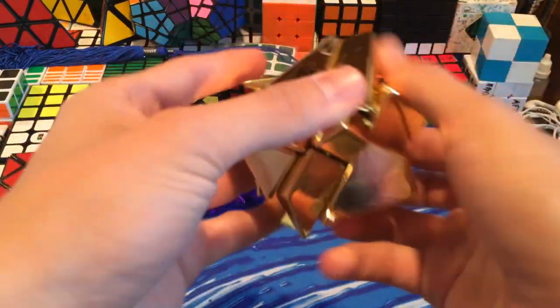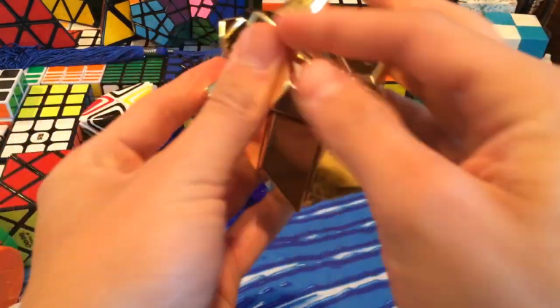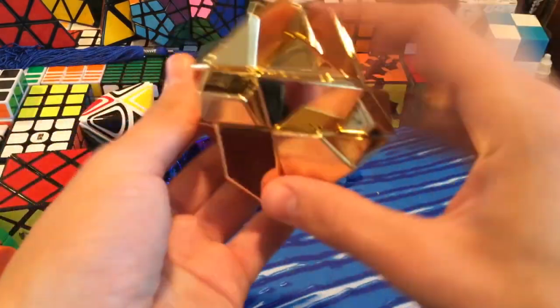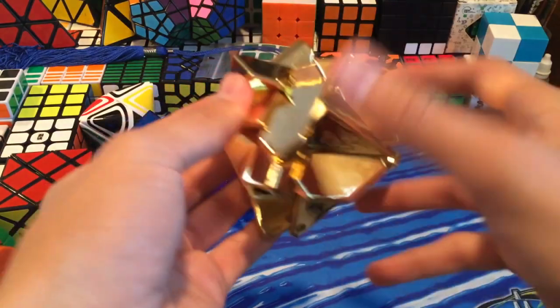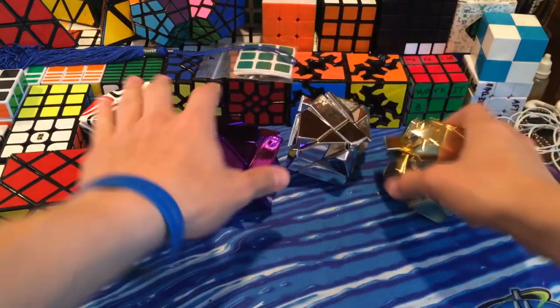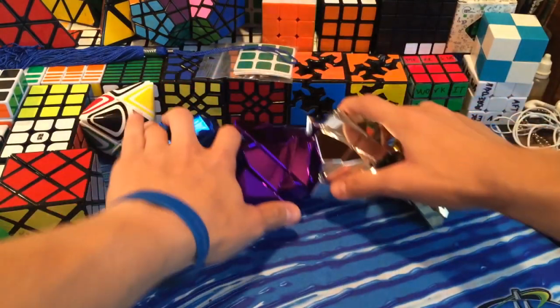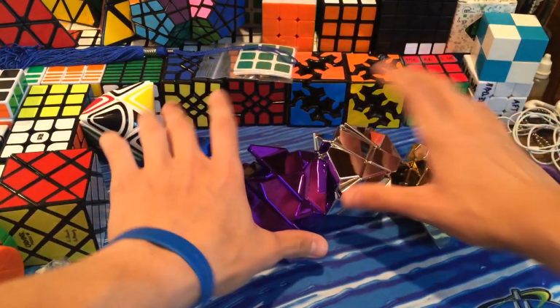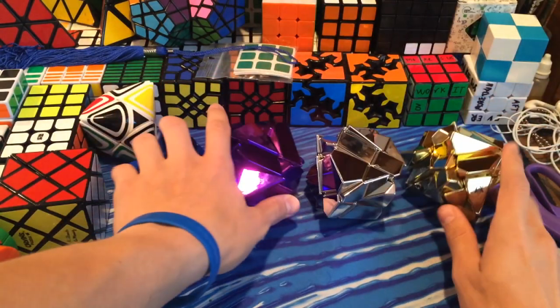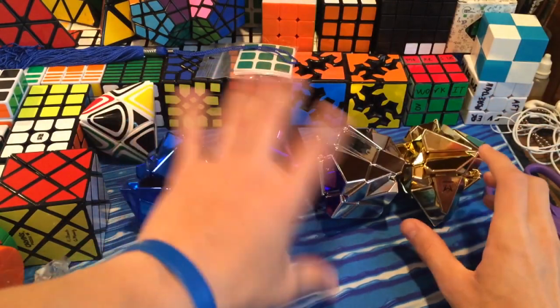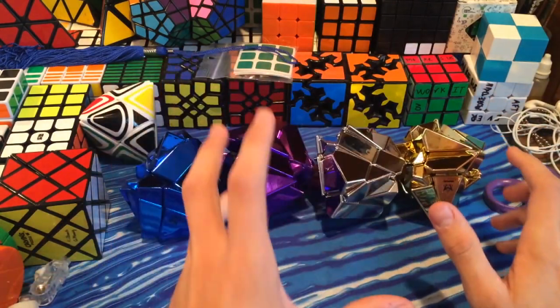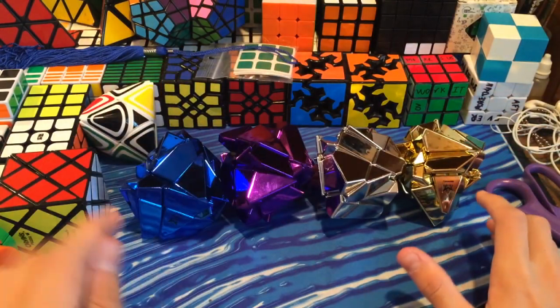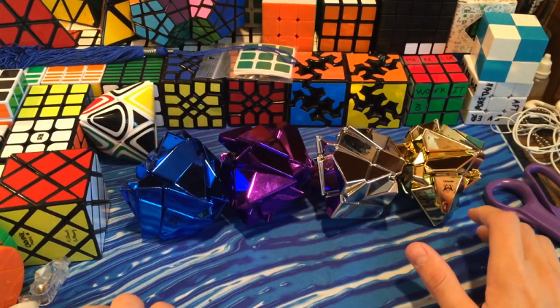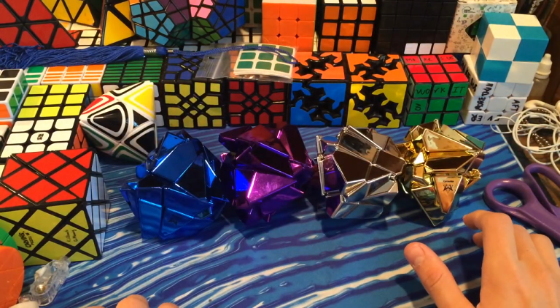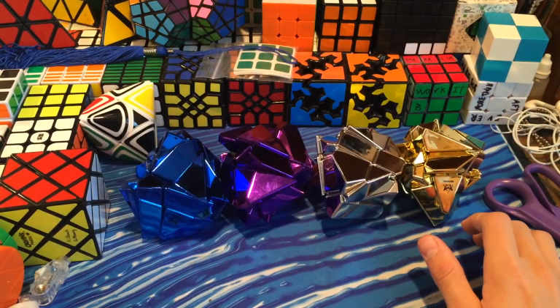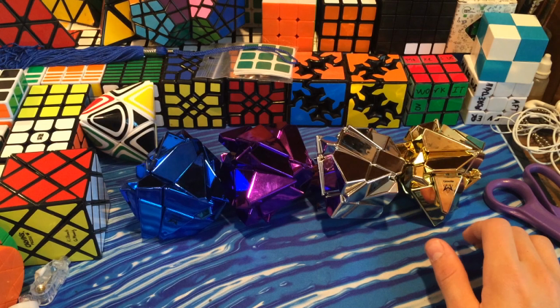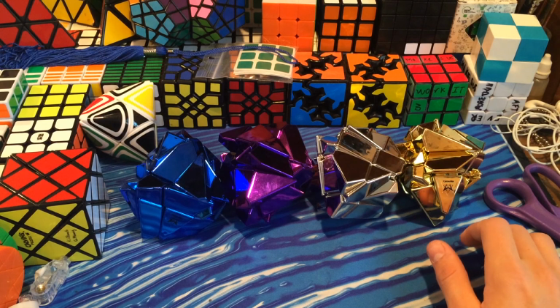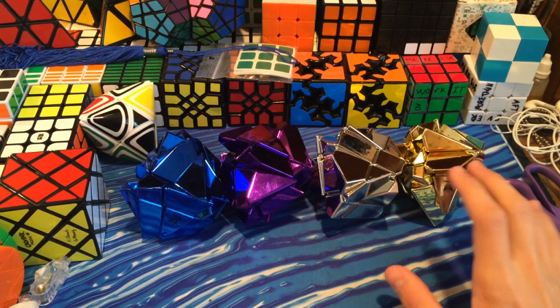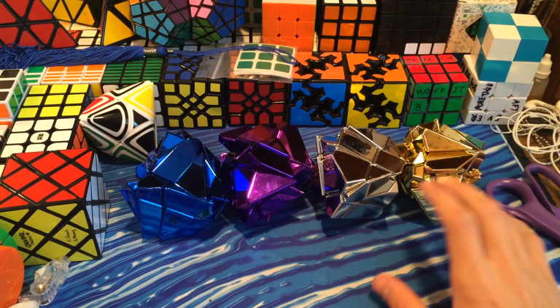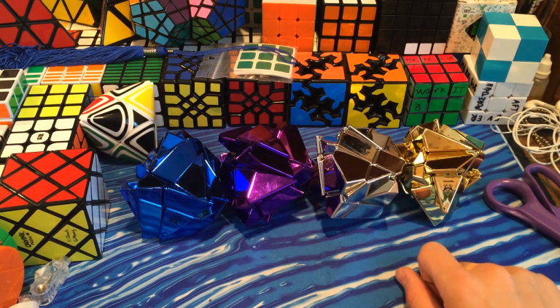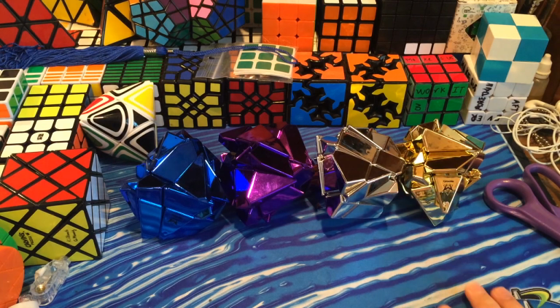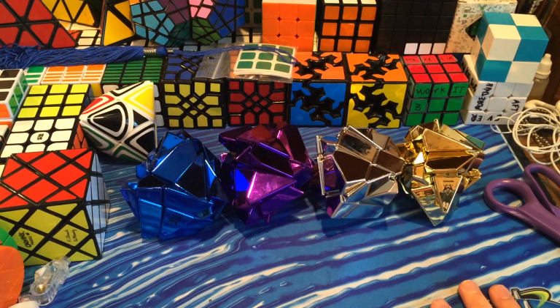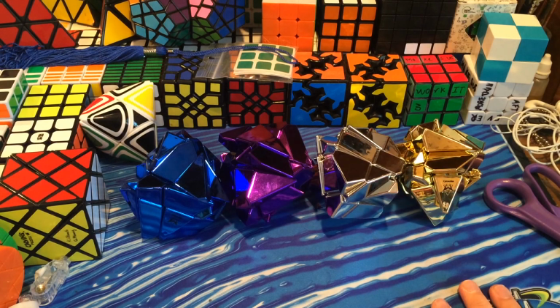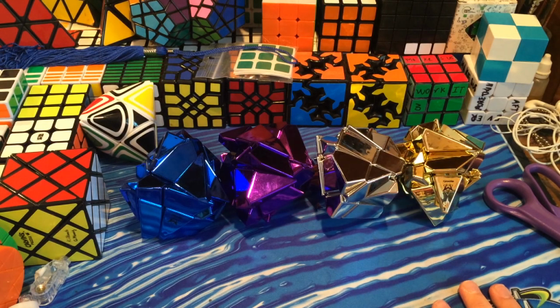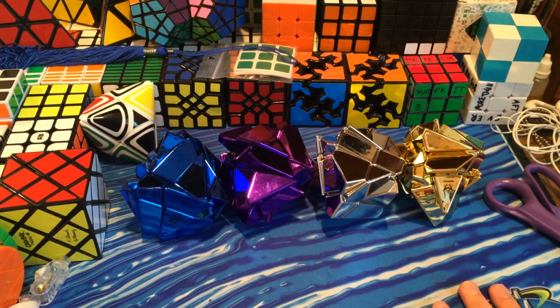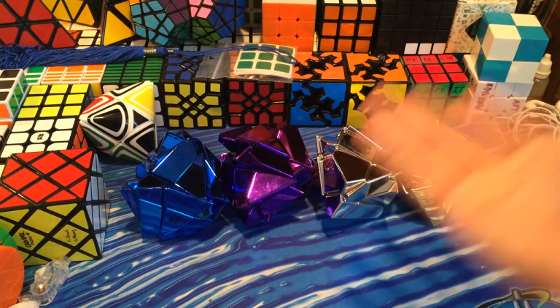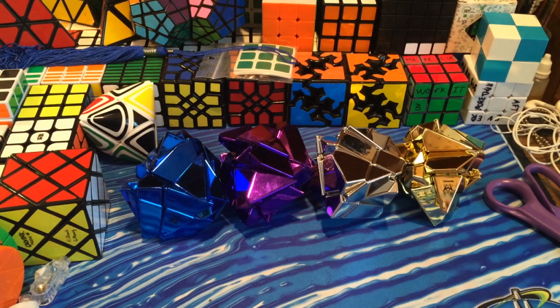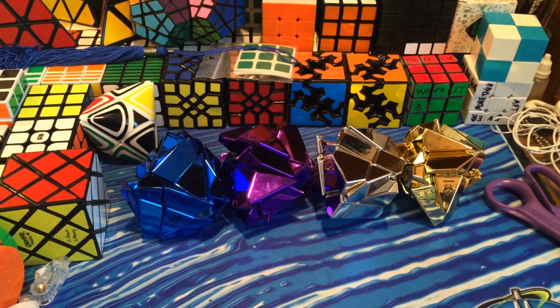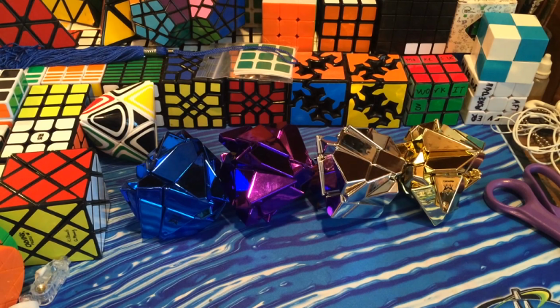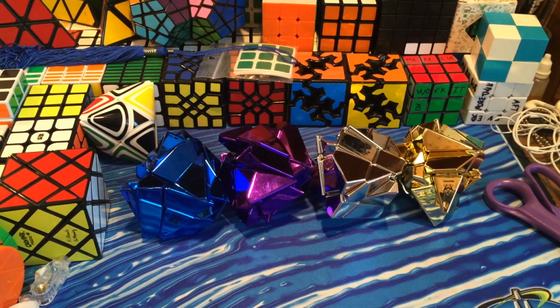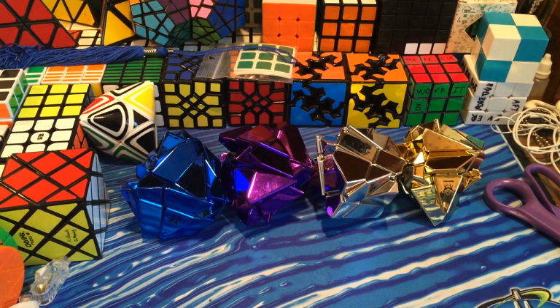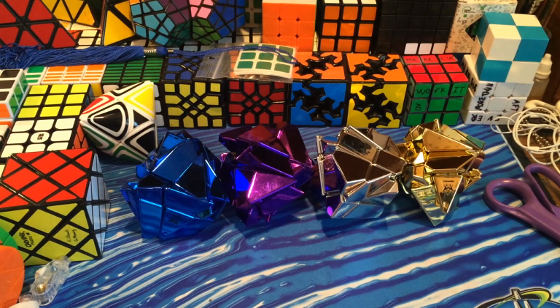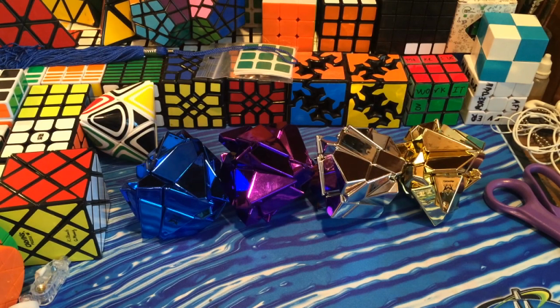But here are all the metal ghost cubes - they look really nice. And if you want to see them all mixed together into one, you can check out RedKB's channel; he mixed all of them into one. I might do that but I'm not sure. As you guys know, ghost cubes are one of my favorite types of puzzle, so the more ghost cubes the better.